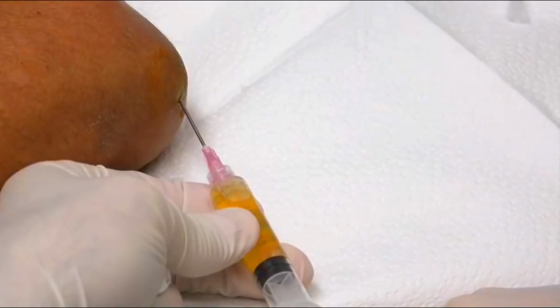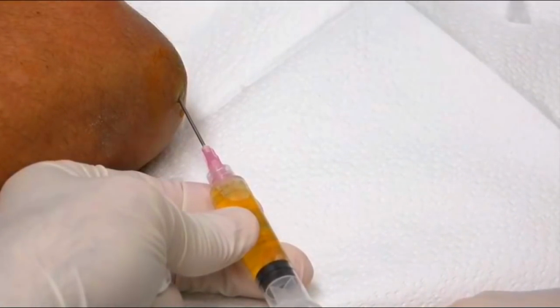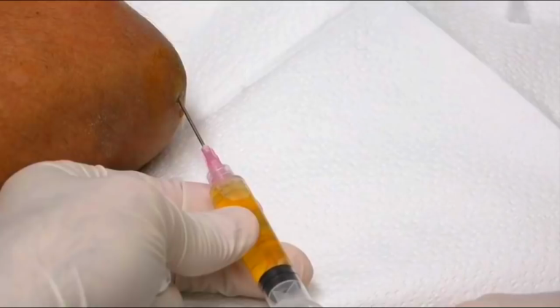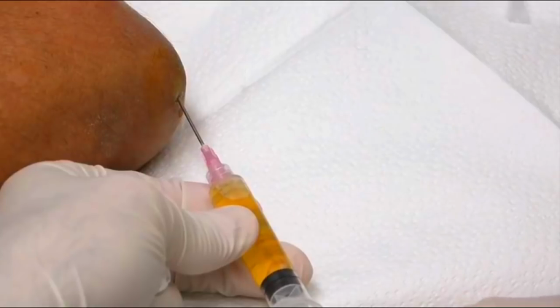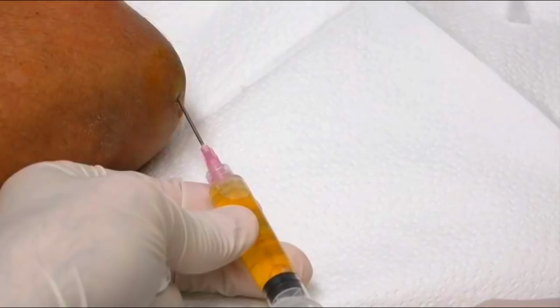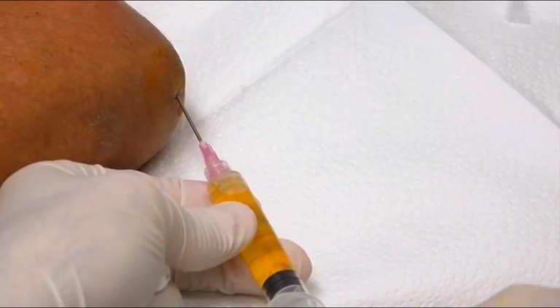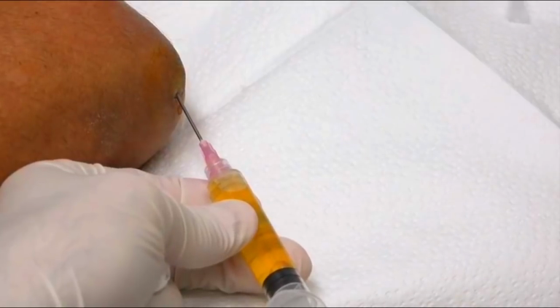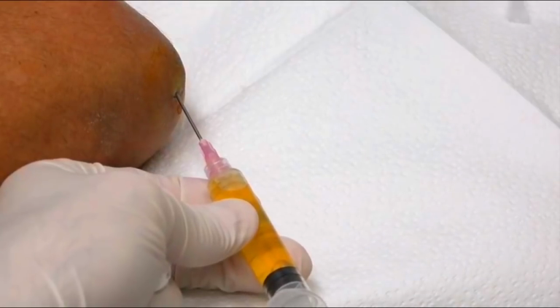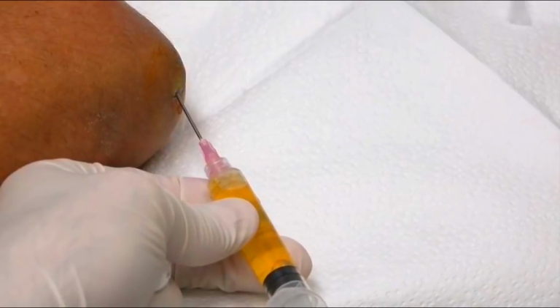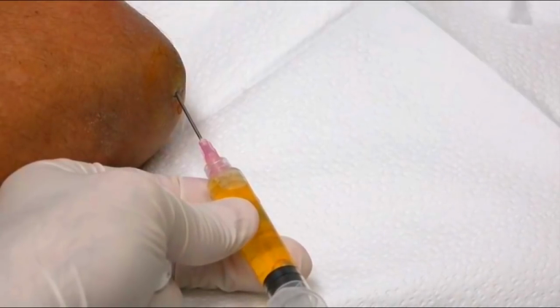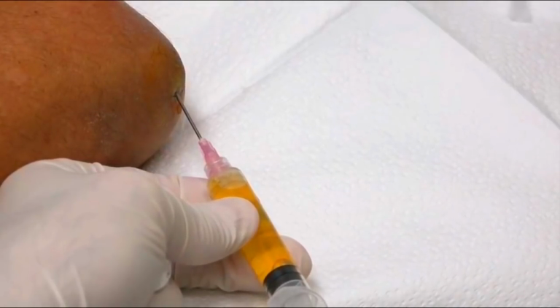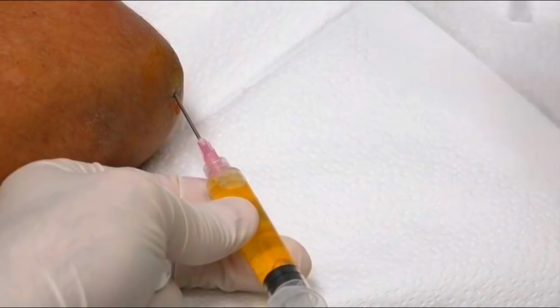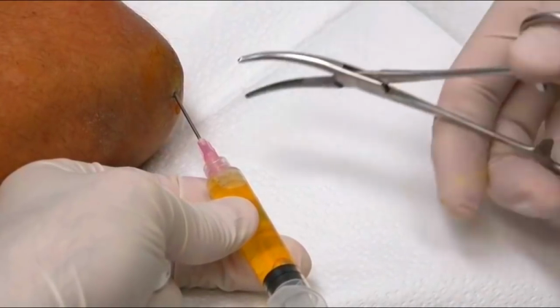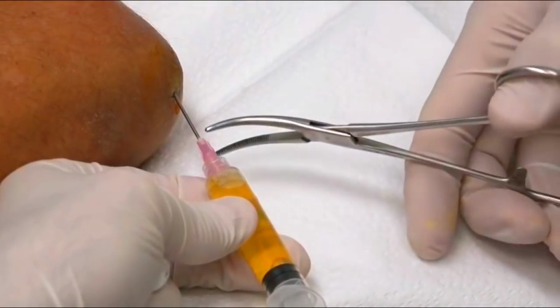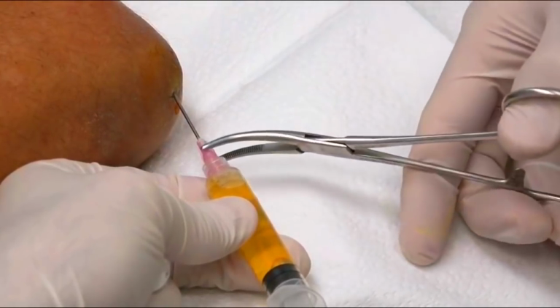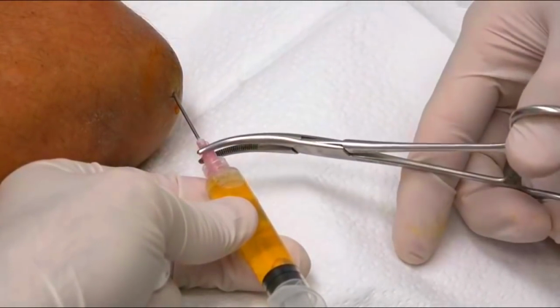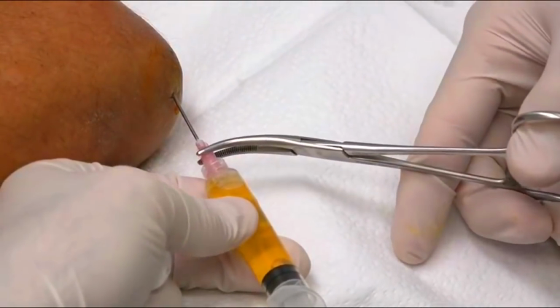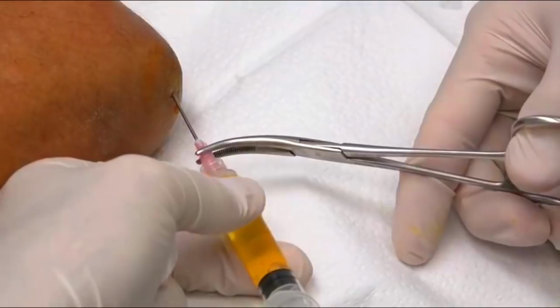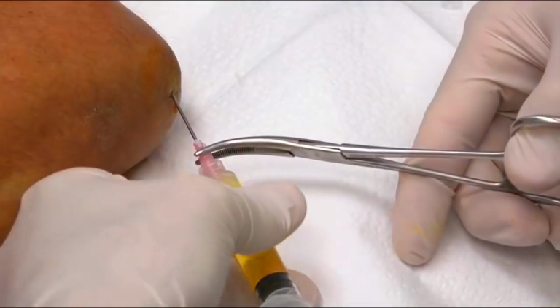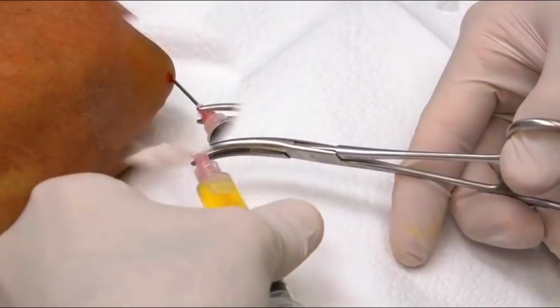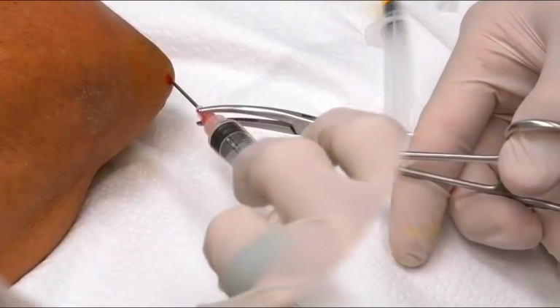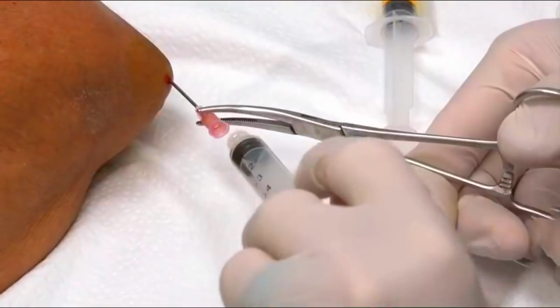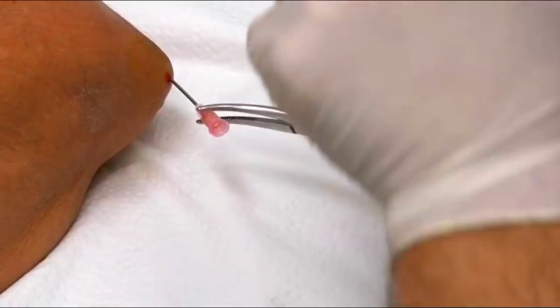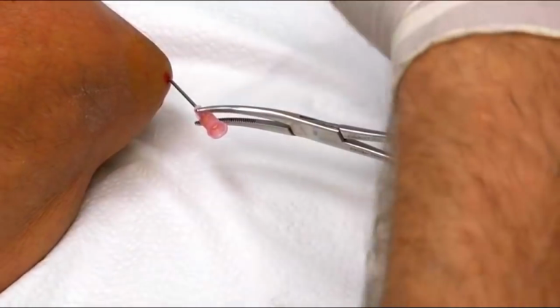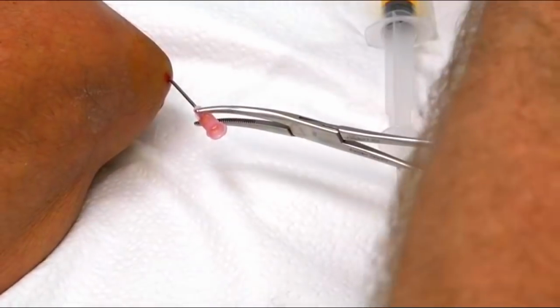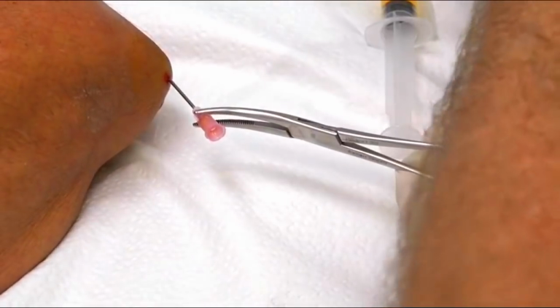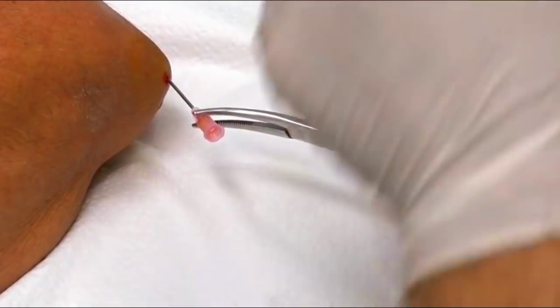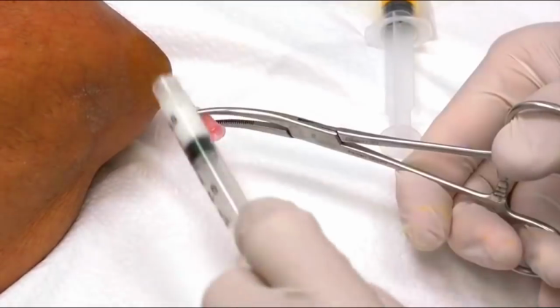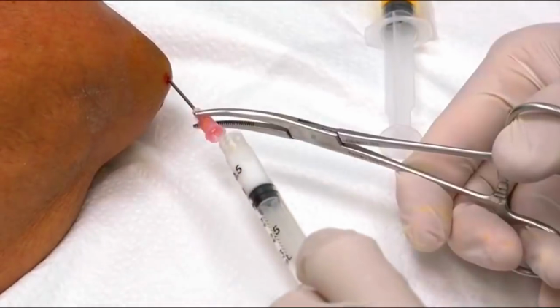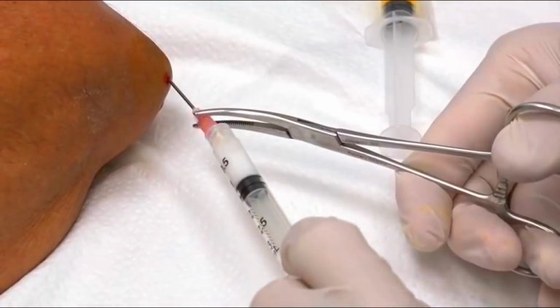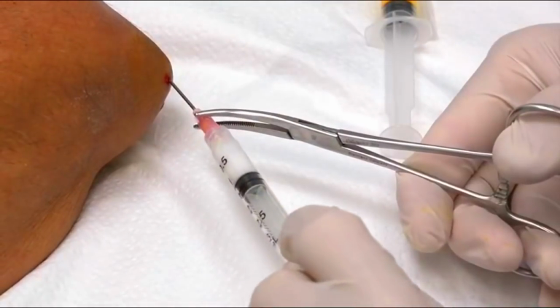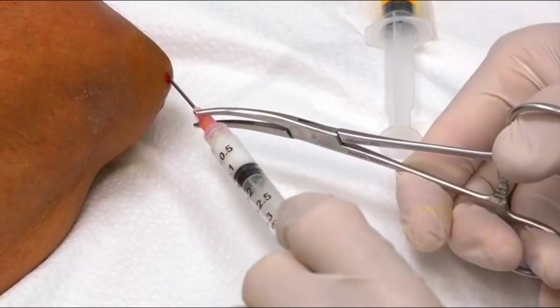Here comes the fluid — nice straw-colored, what we would call bursitis fluid. We're gonna take this first syringe off and swap it out. You know what, this thing is empty, so we're gonna go ahead and put a little cortisone in here.